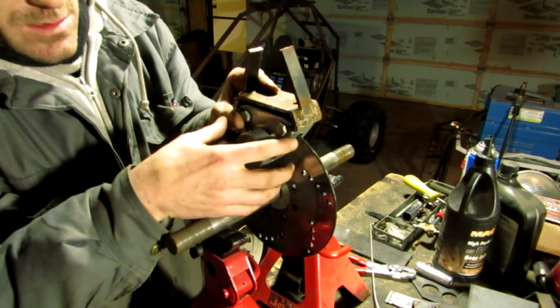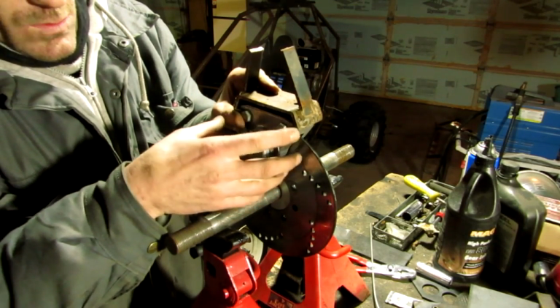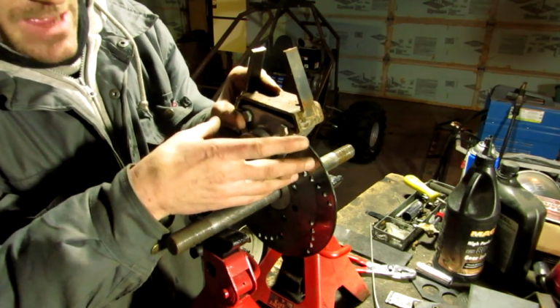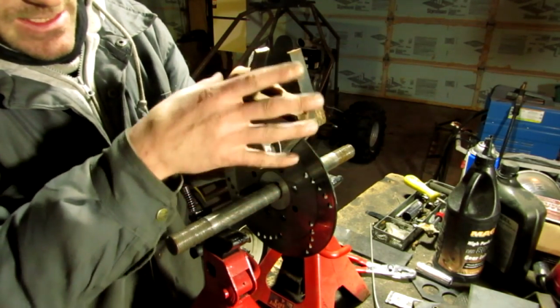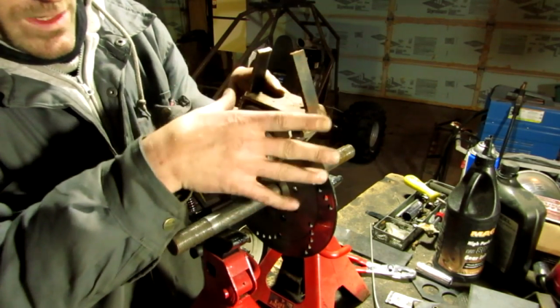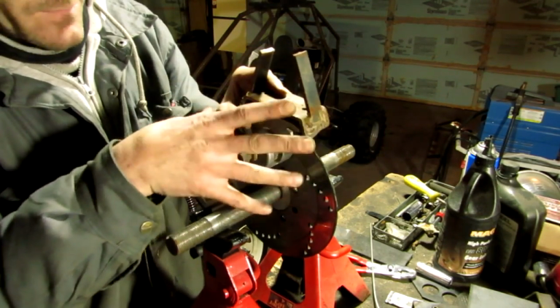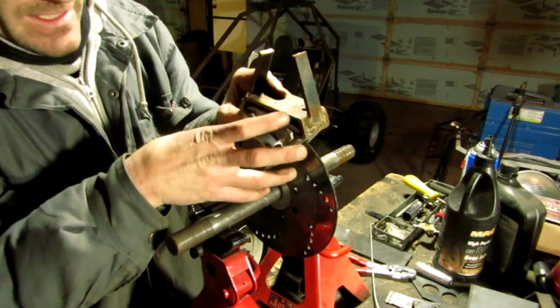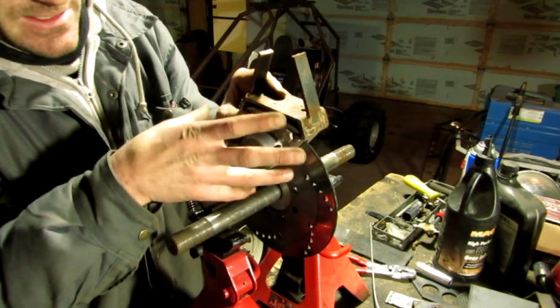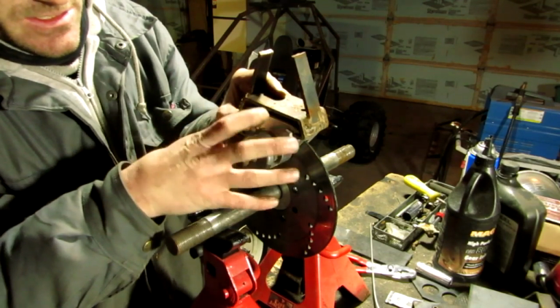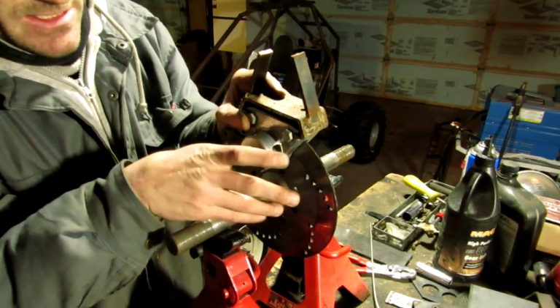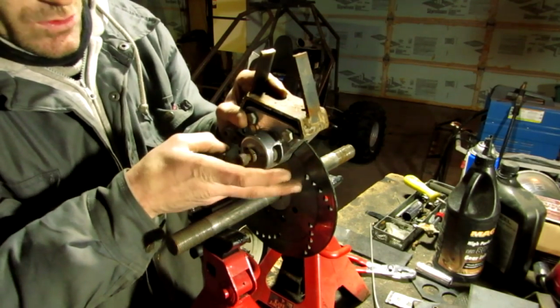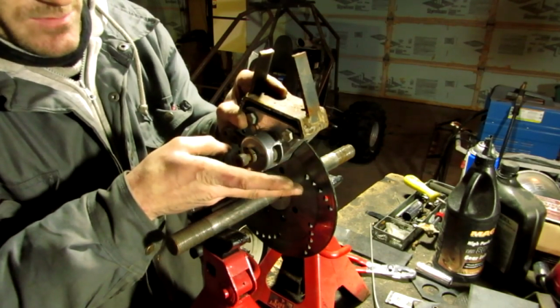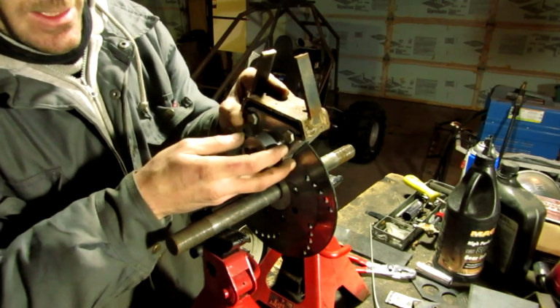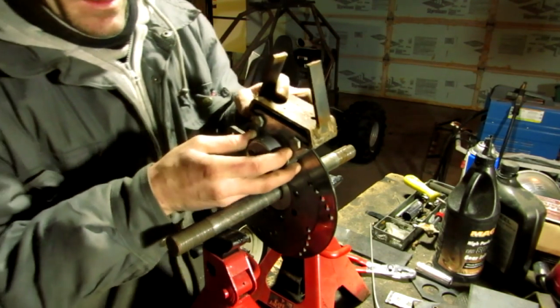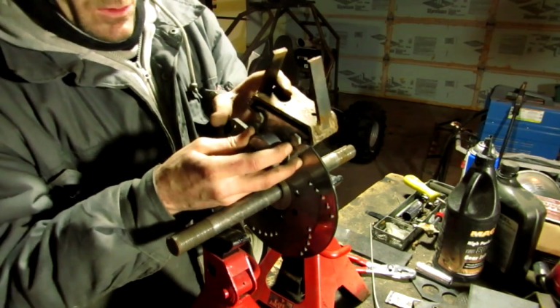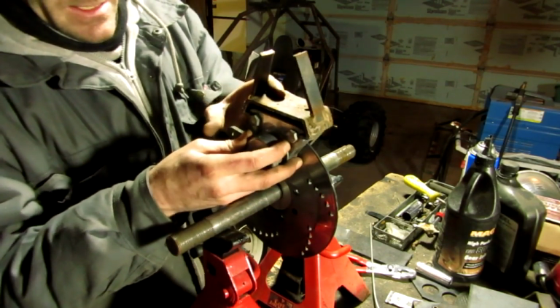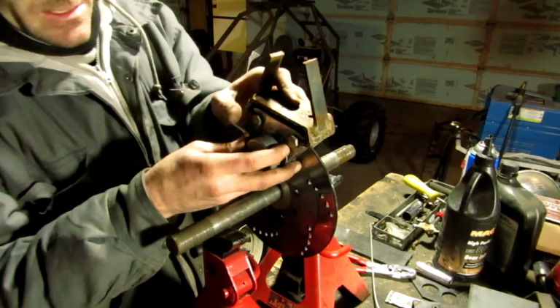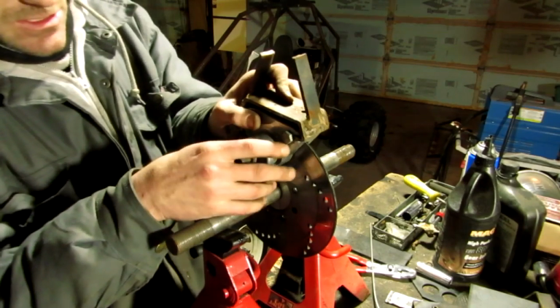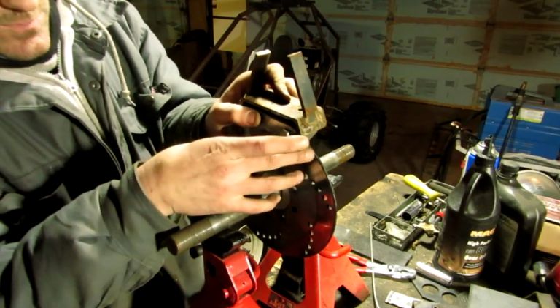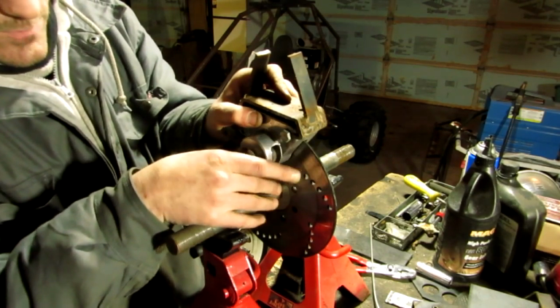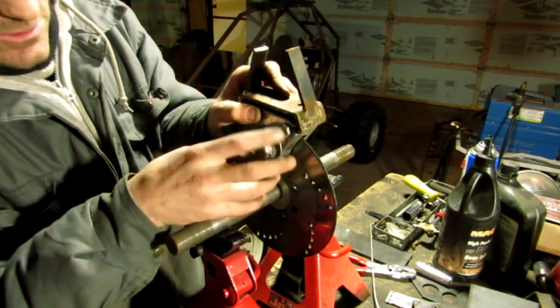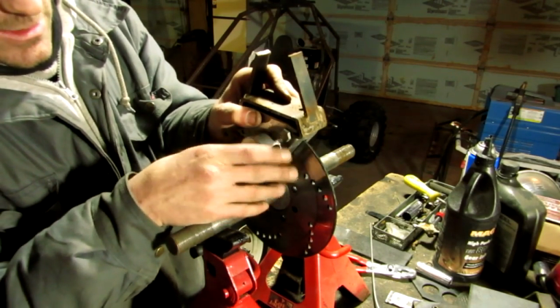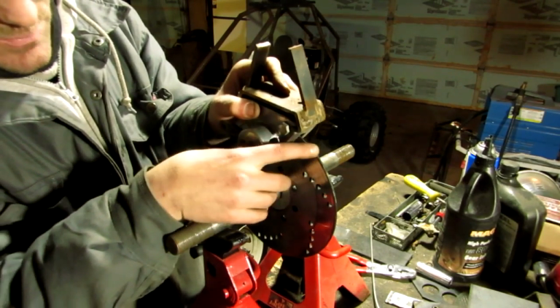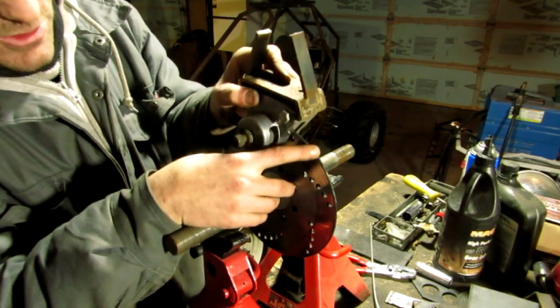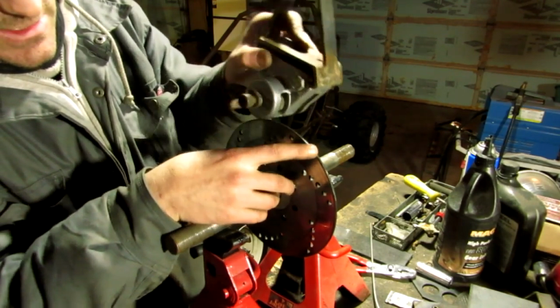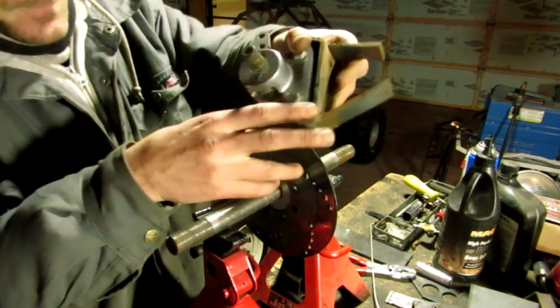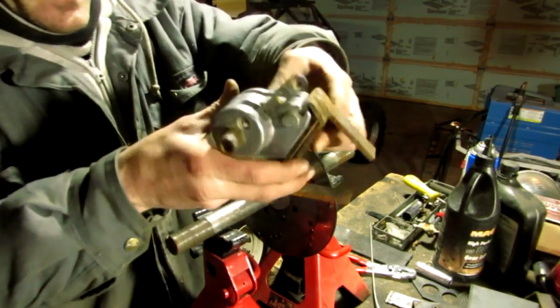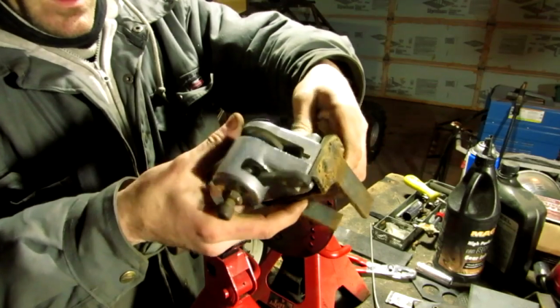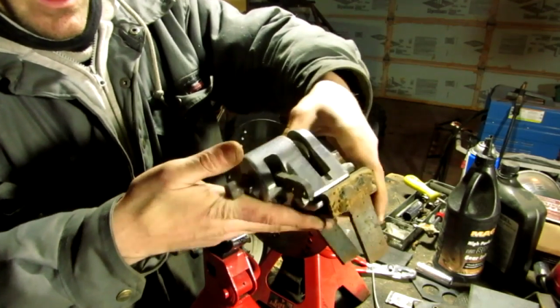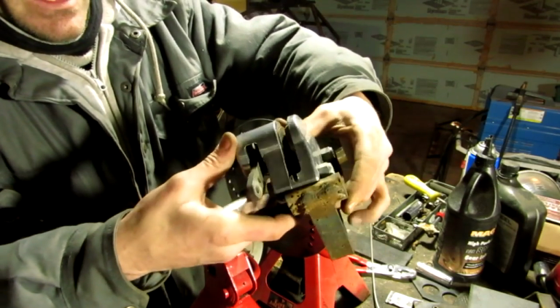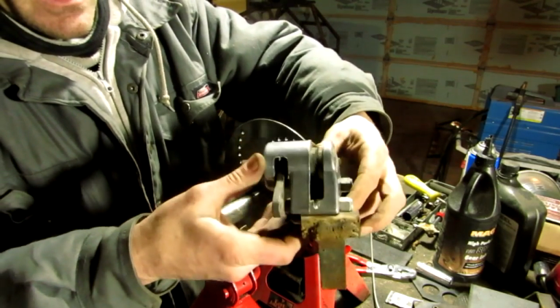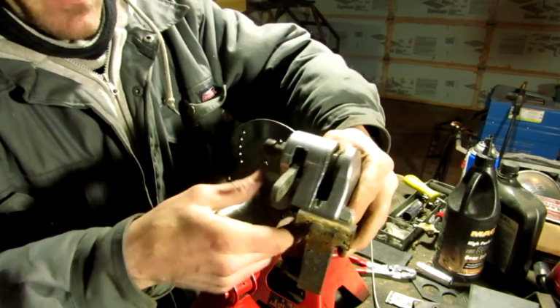What can happen is the weld flexes and it kinks and torques a little bit, and your caliper starts to put pressure on your disc. You end up with this kind of craziness happening.